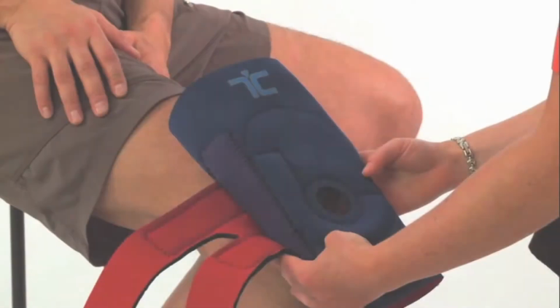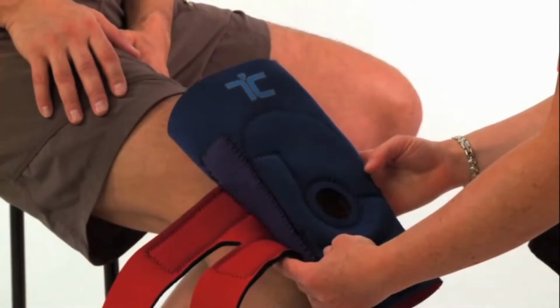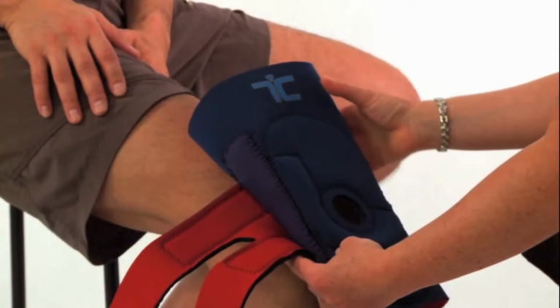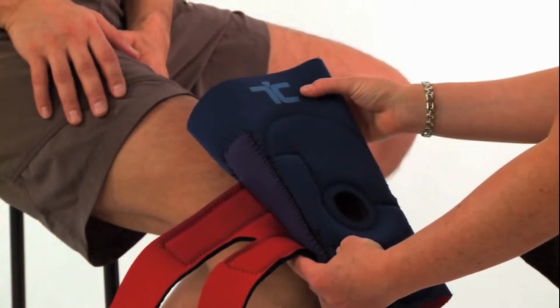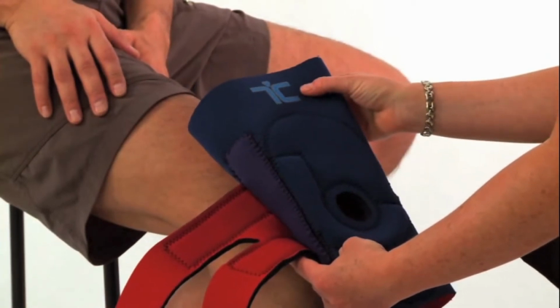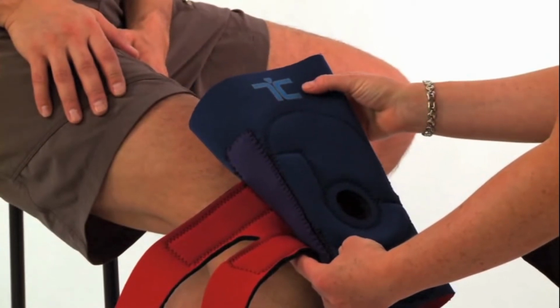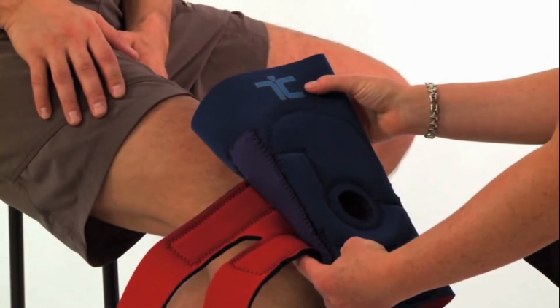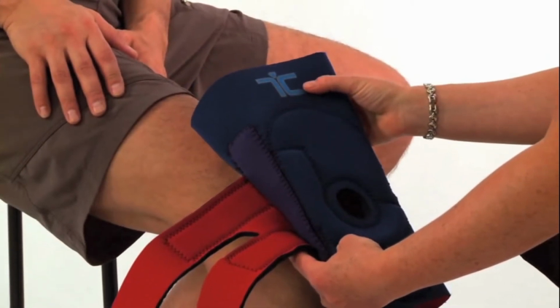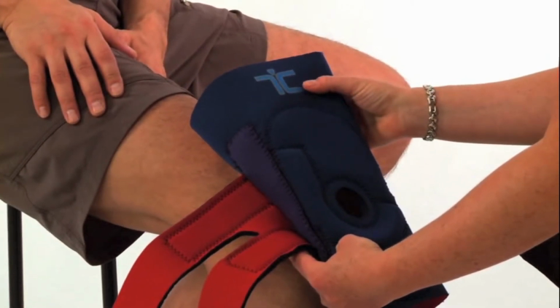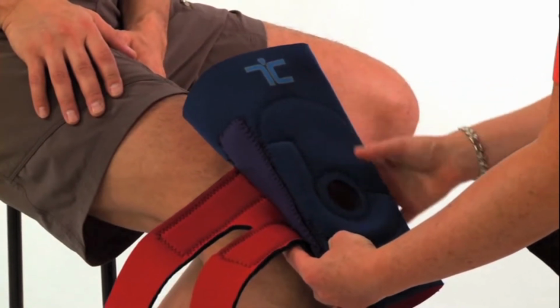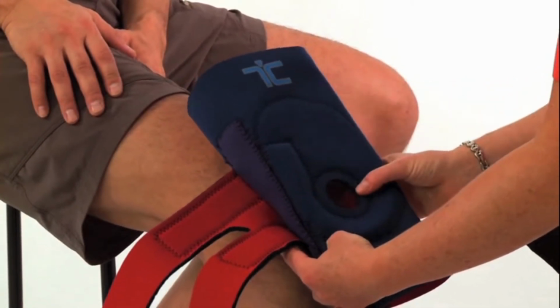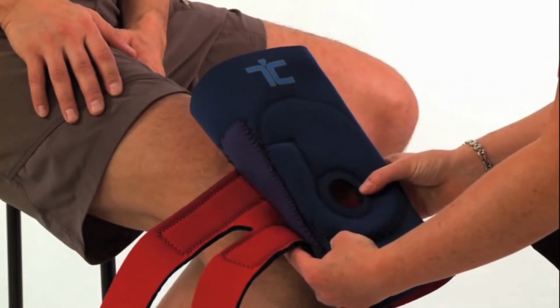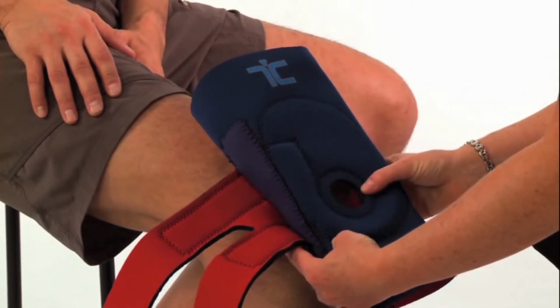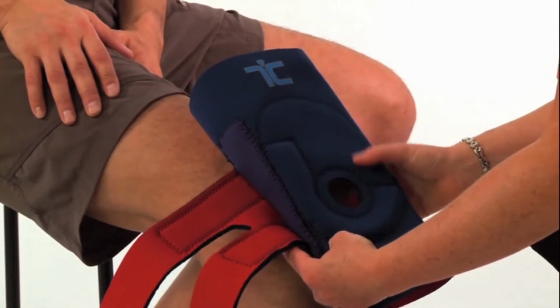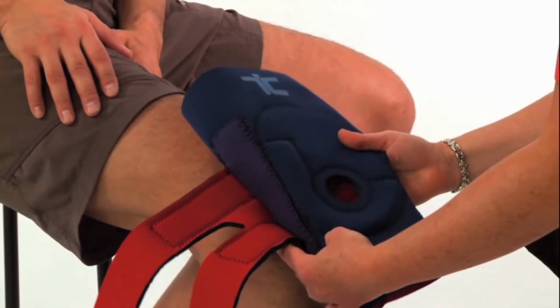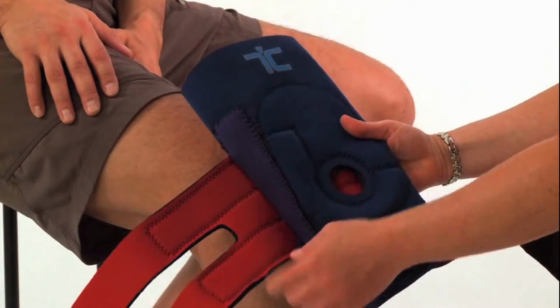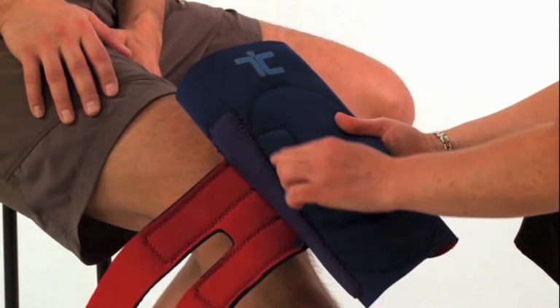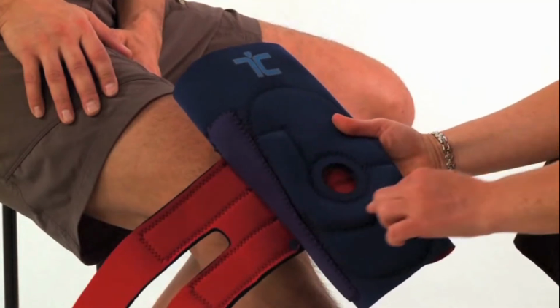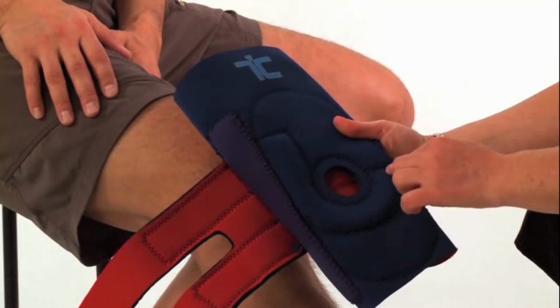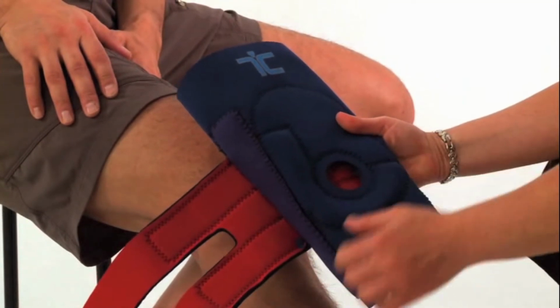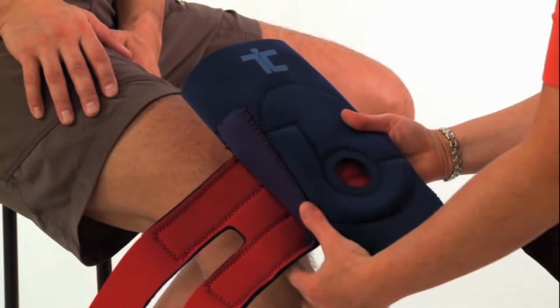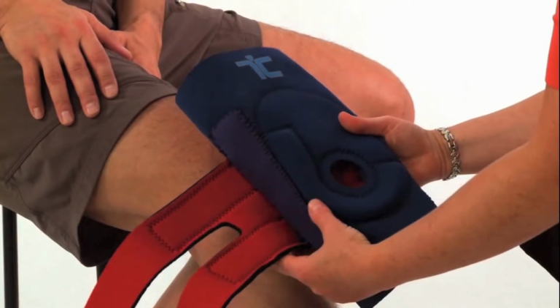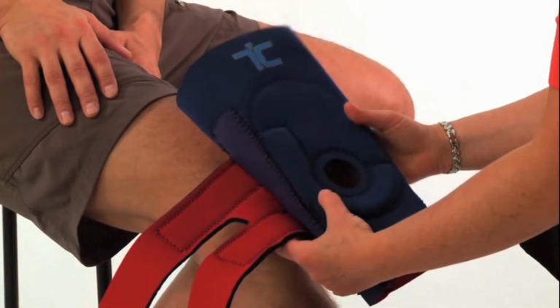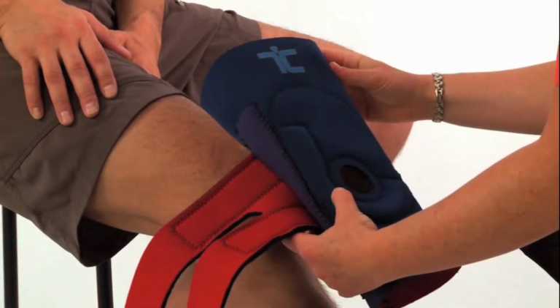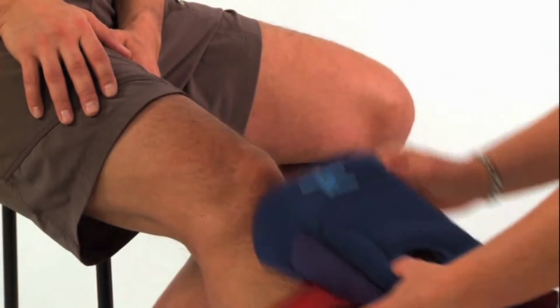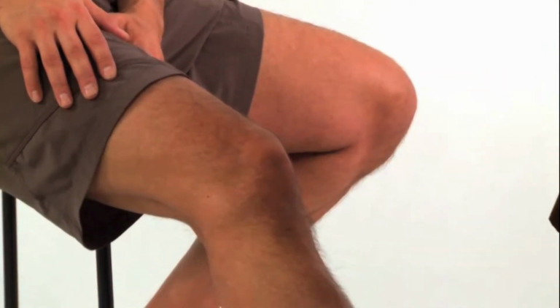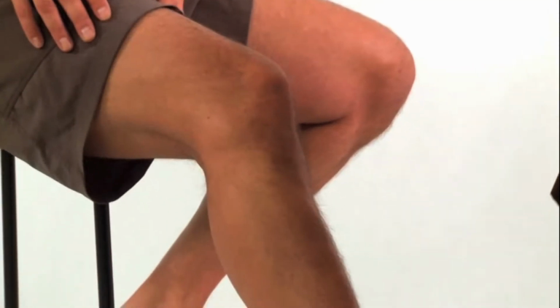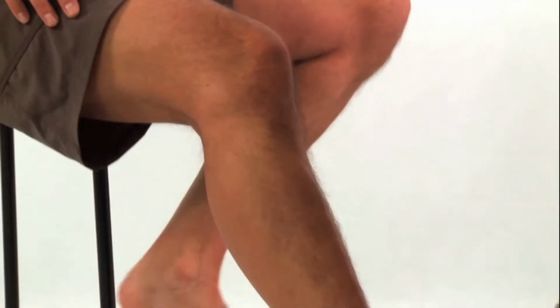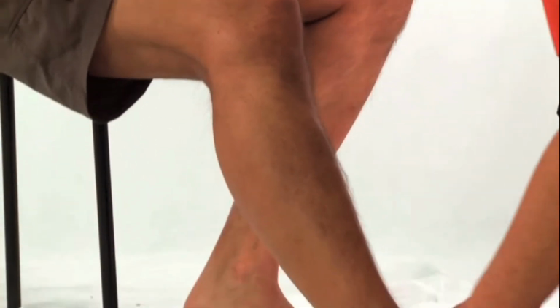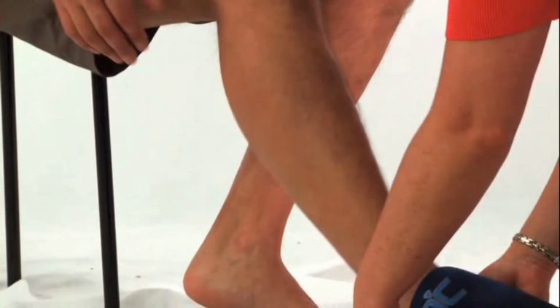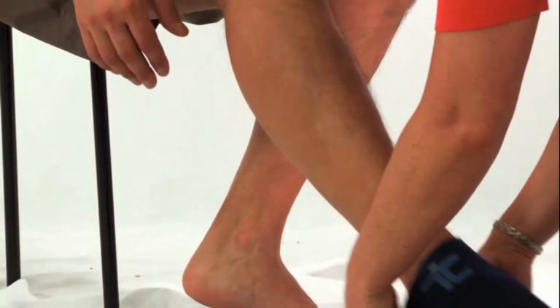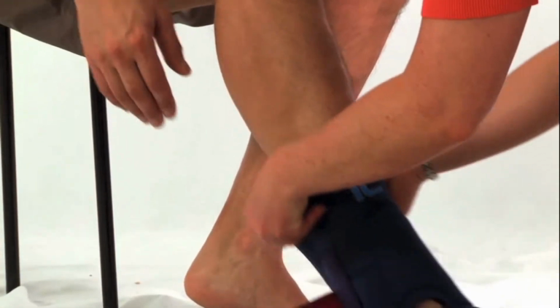To apply, slide the brace on the leg with the logo at the top, the cutout at the front, and the J positioned on the outside of the knee. Pull the brace all the way up until the kneecap is centered in the middle of the cutout.